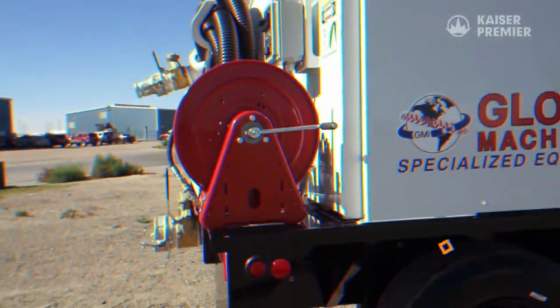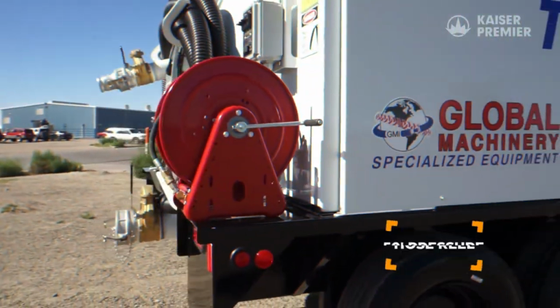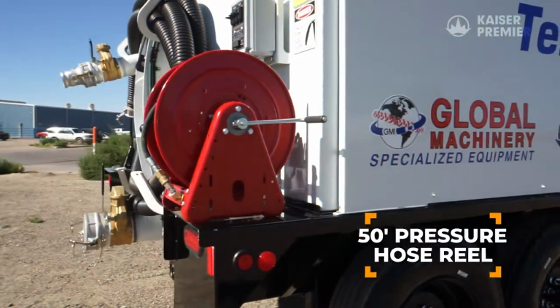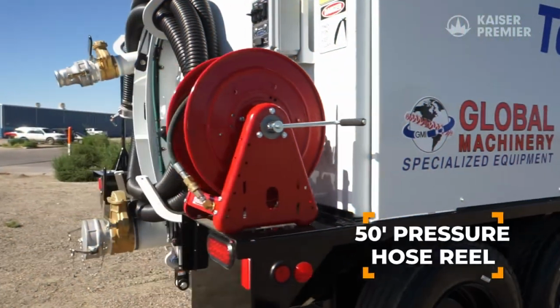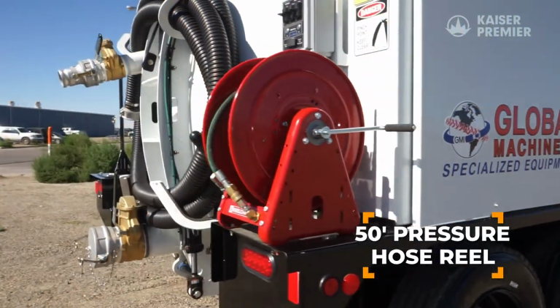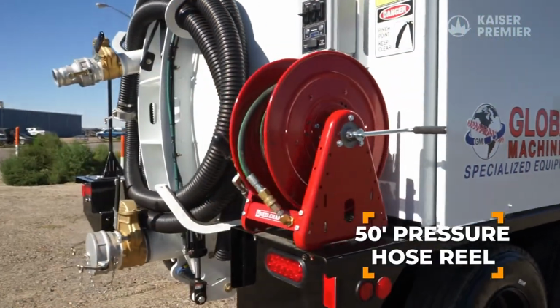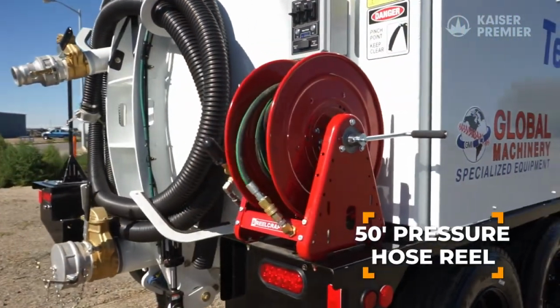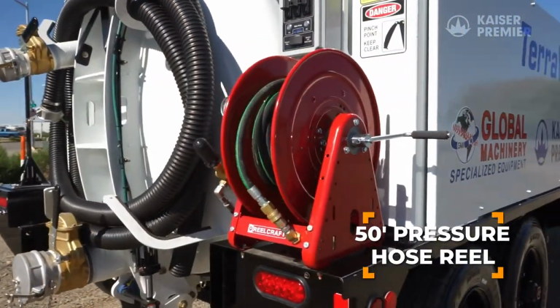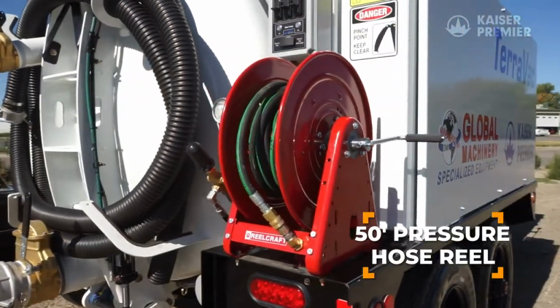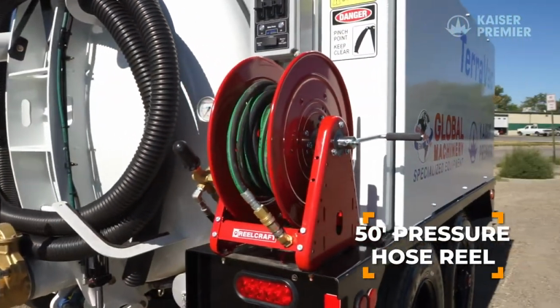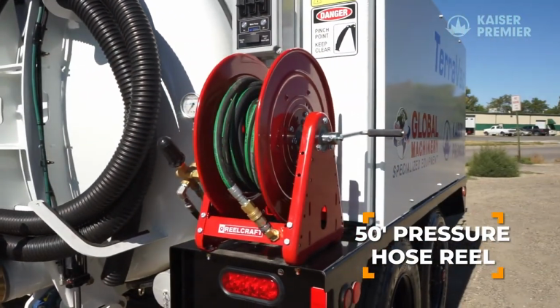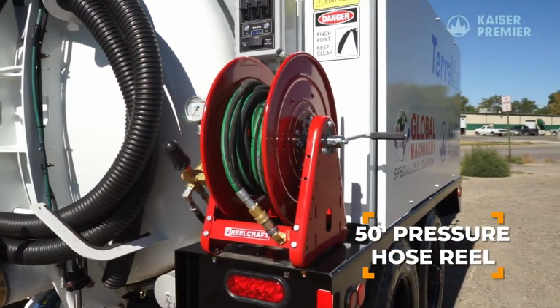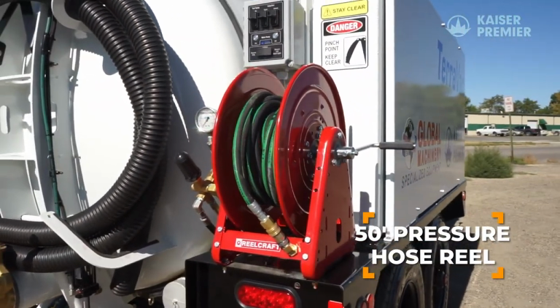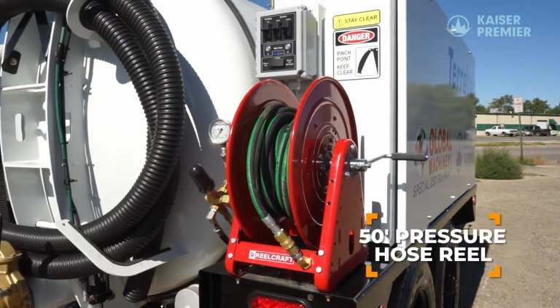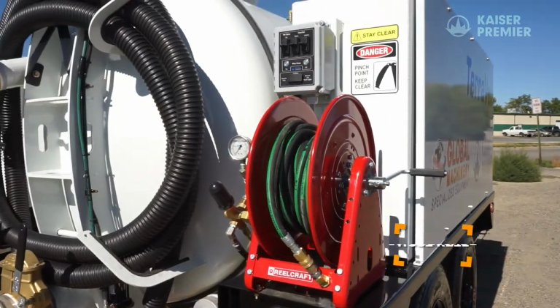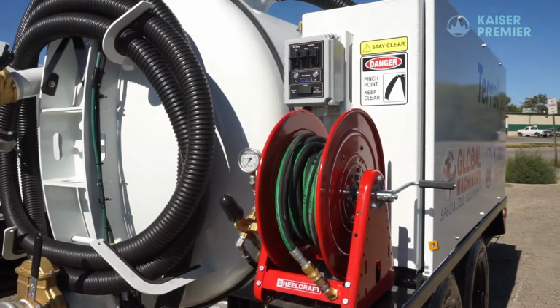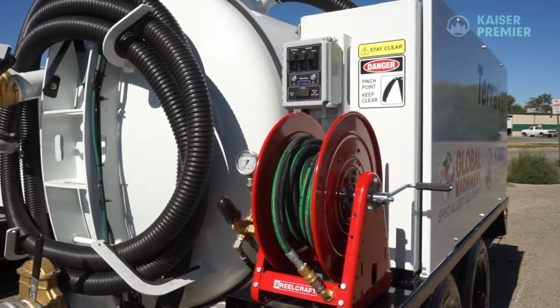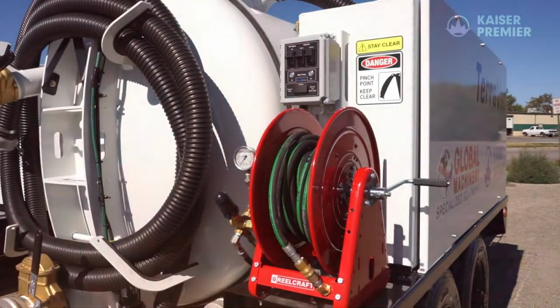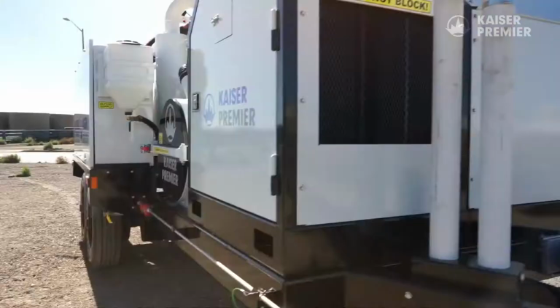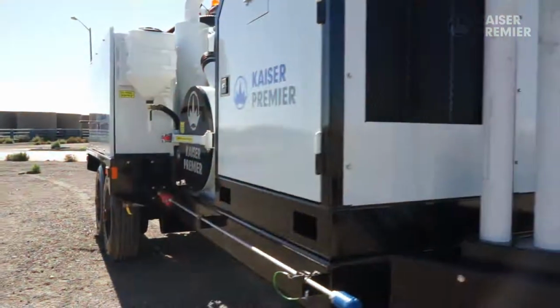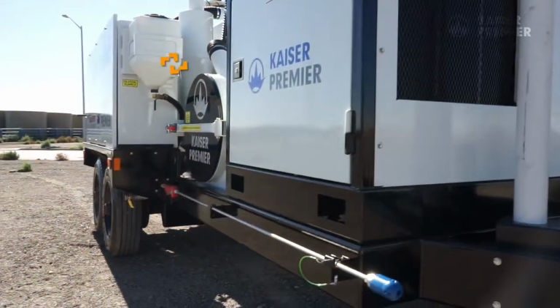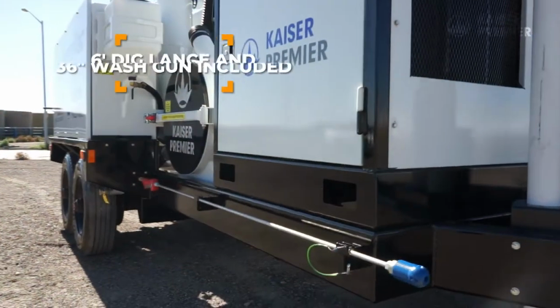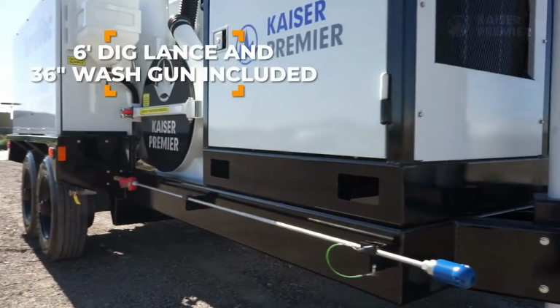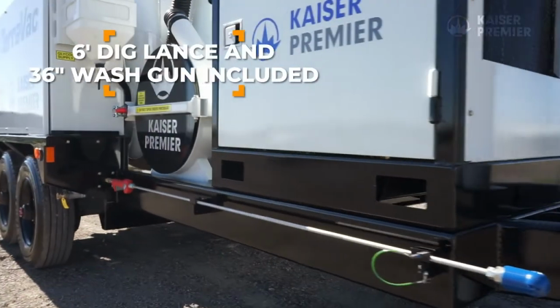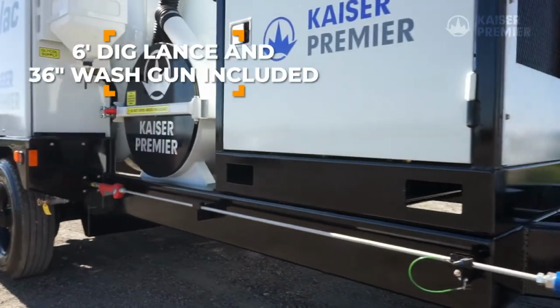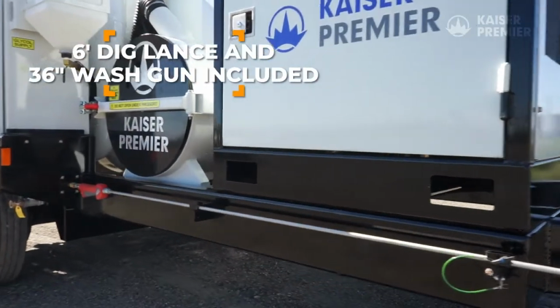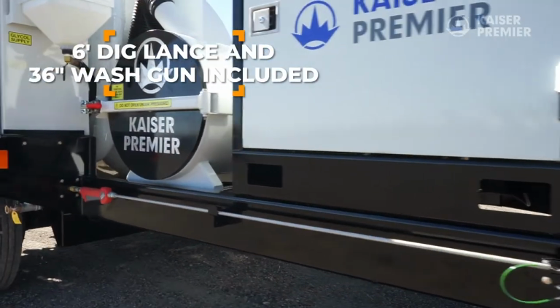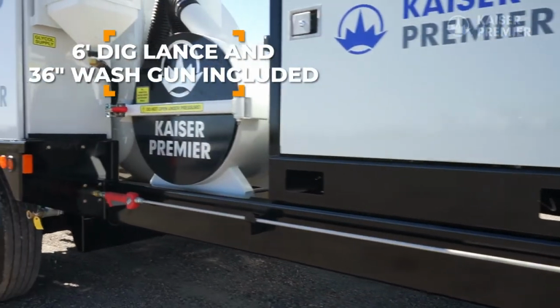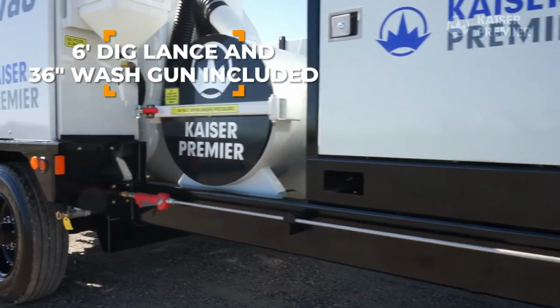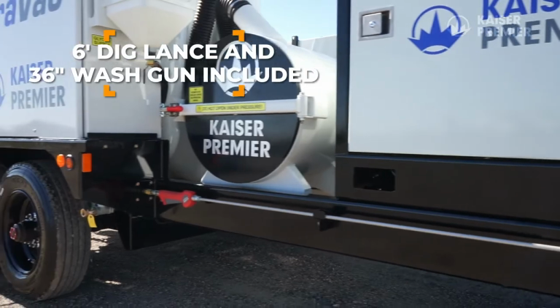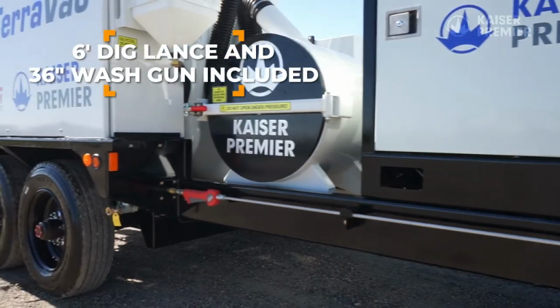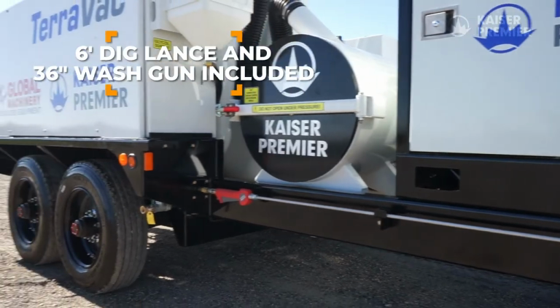The 50-foot long pressure hose is also mounted here on a retractable hose reel. The TeraVac comes with a 6-foot dig lance and a 36-inch wash gun.